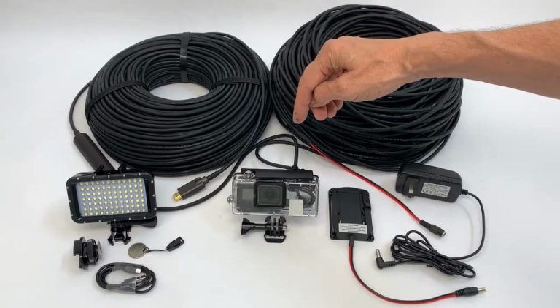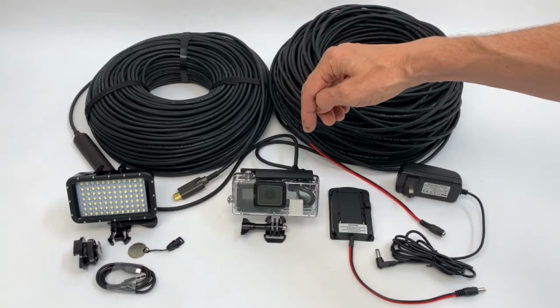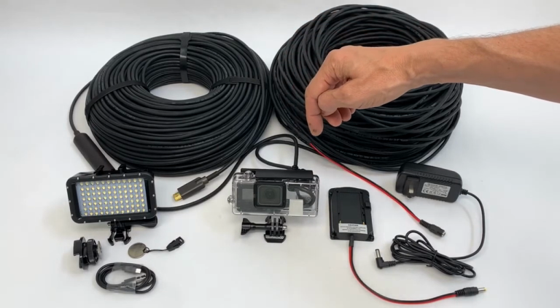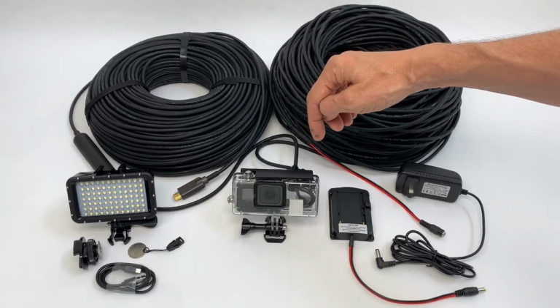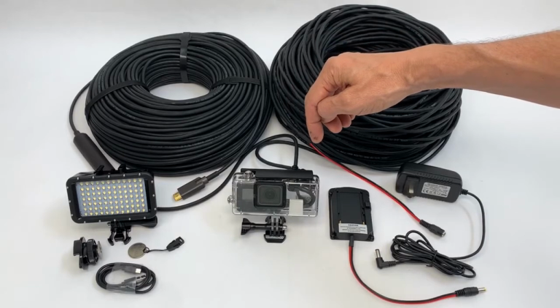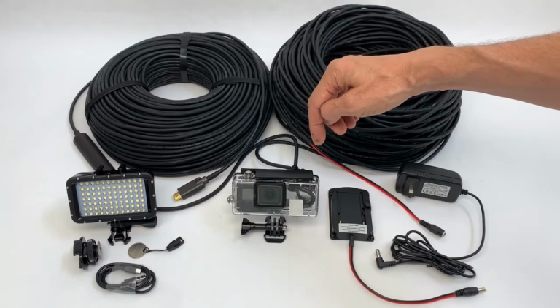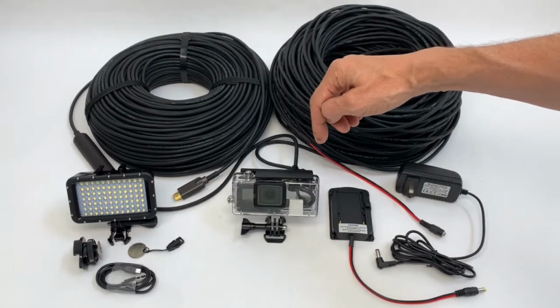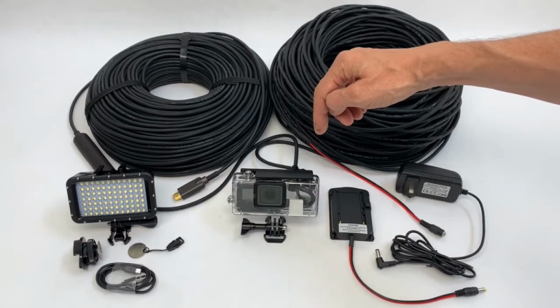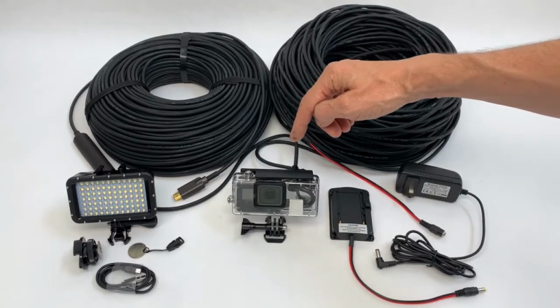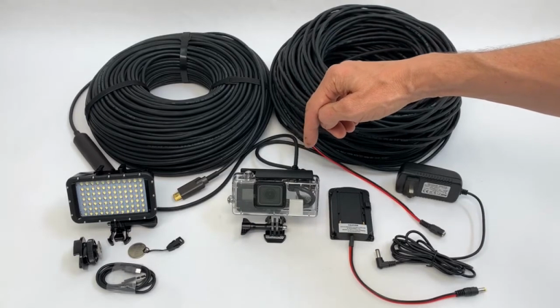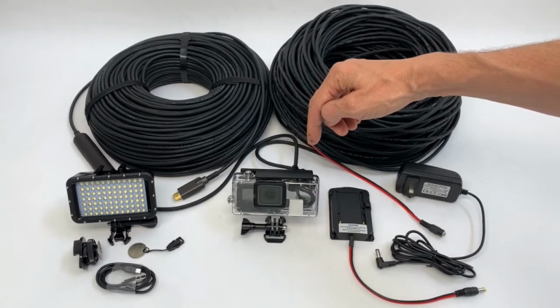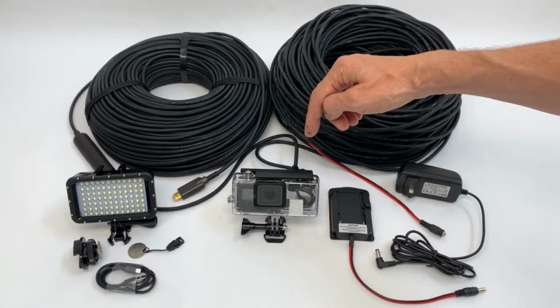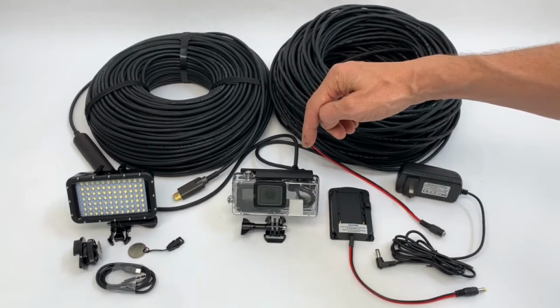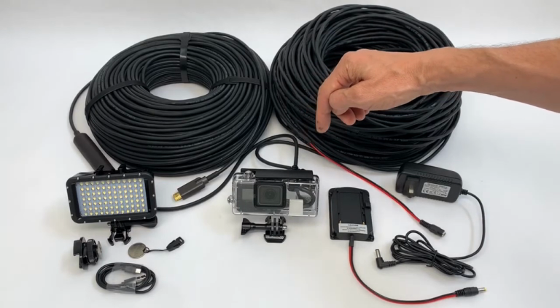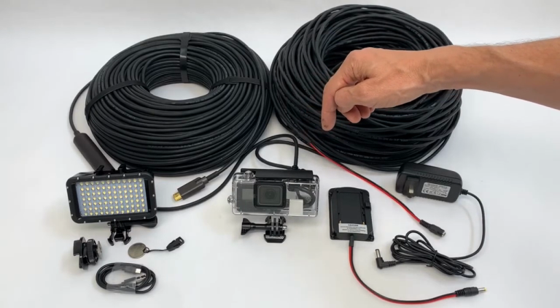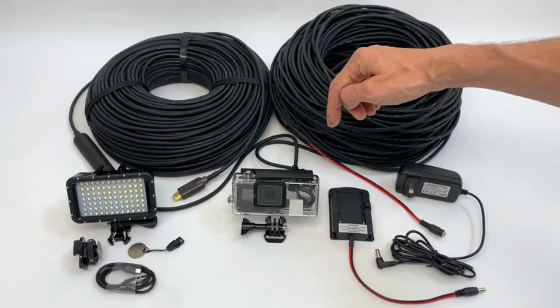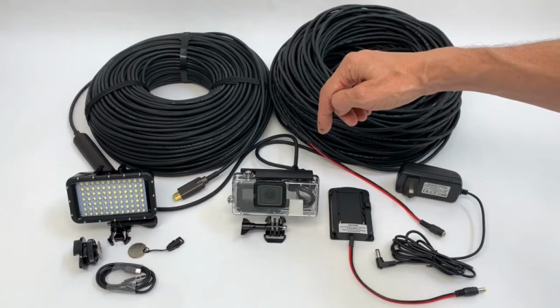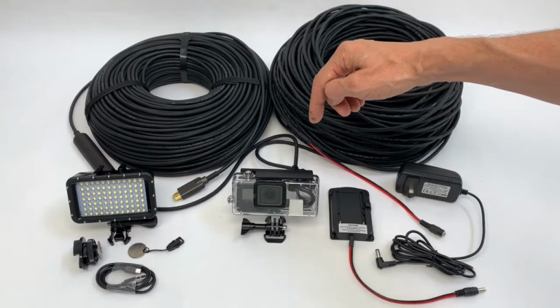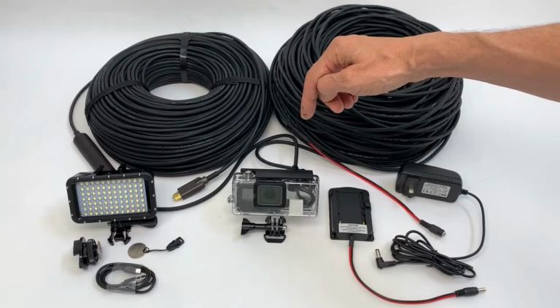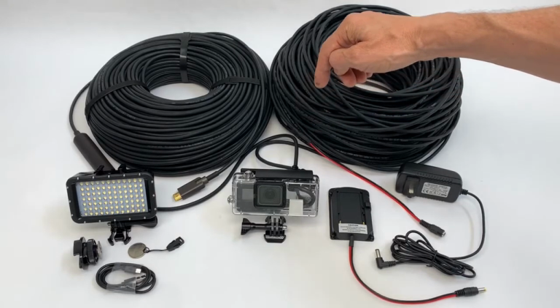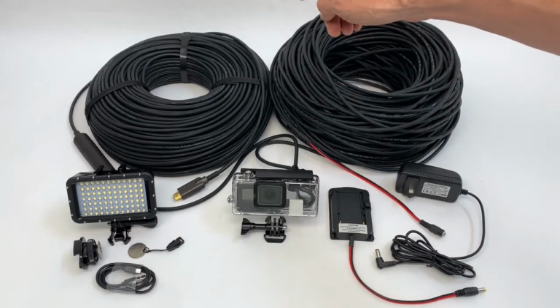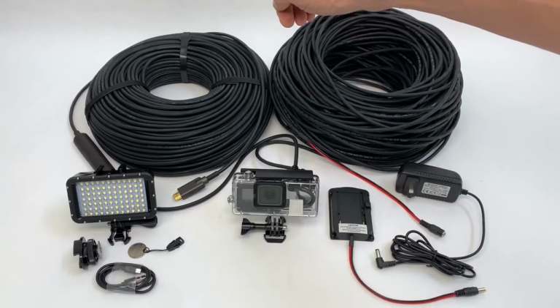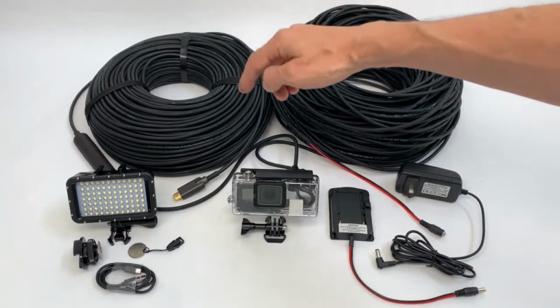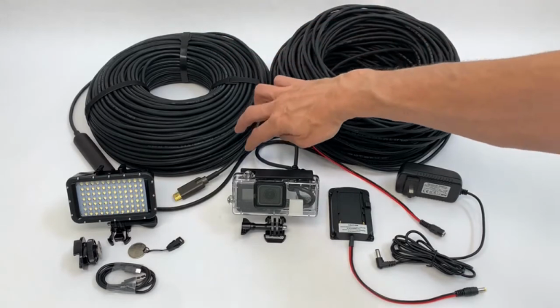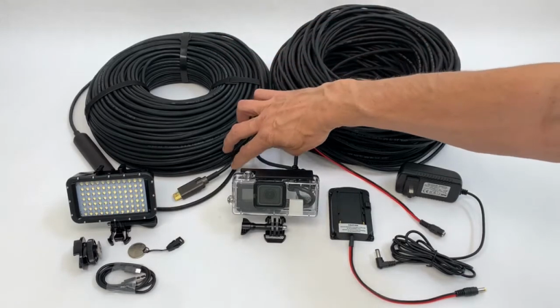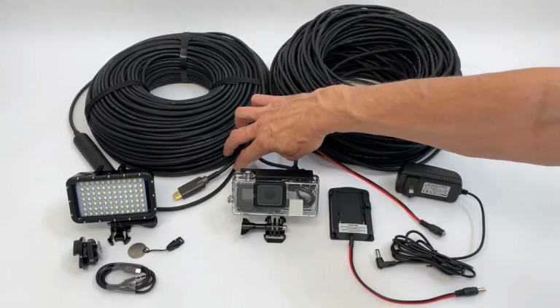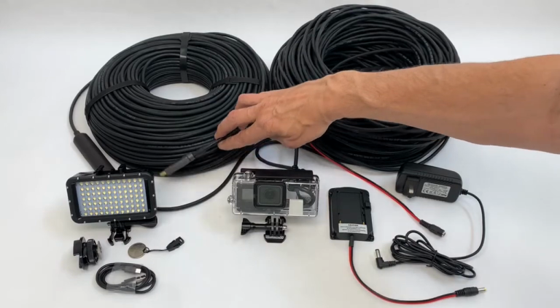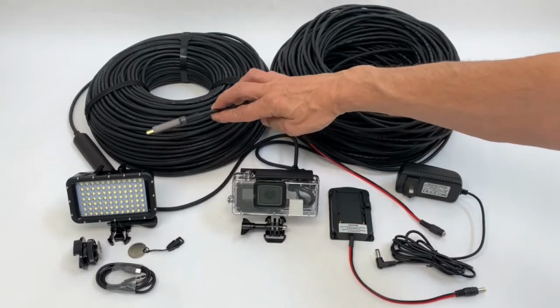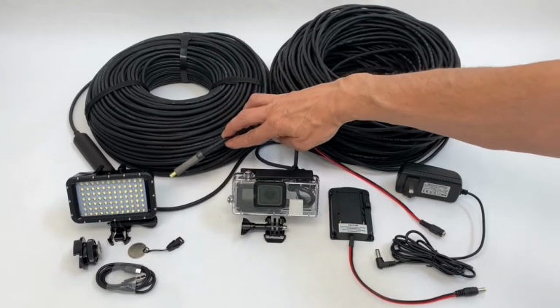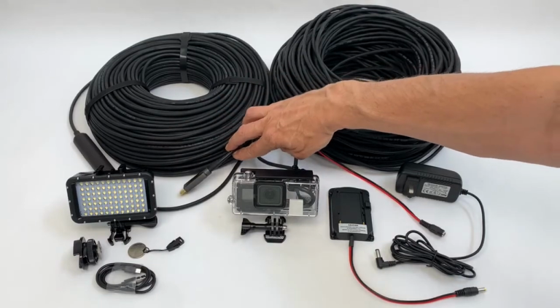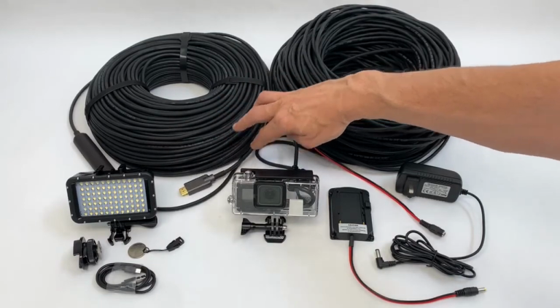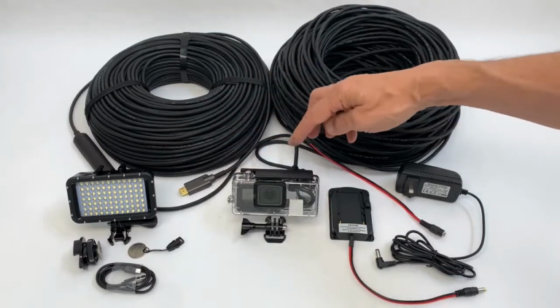Another feature of this set: the Hero5 camera can transmit a 4K resolution signal. This is the perfect solution to see a 4K signal from the camera on the surface, over 100 meters away.